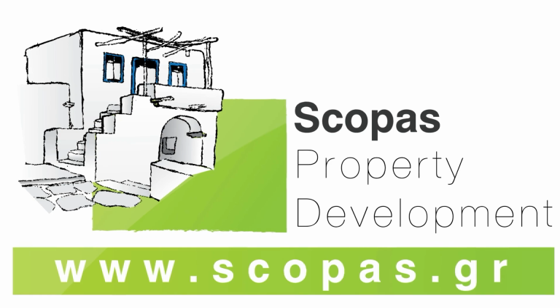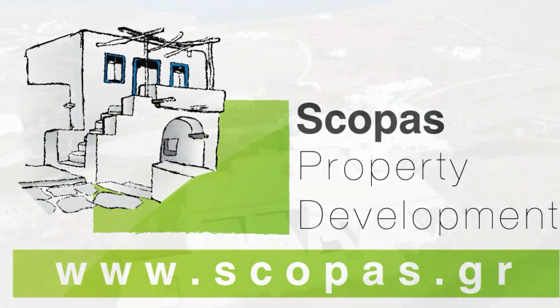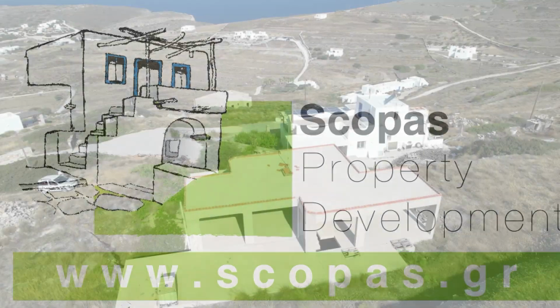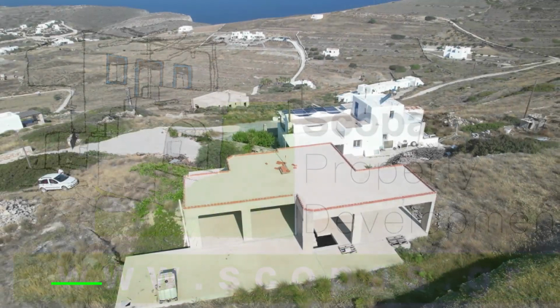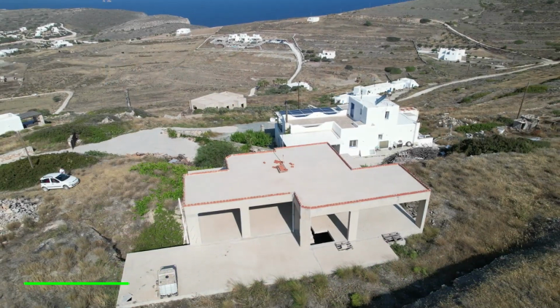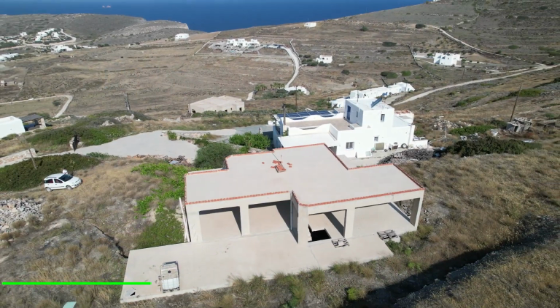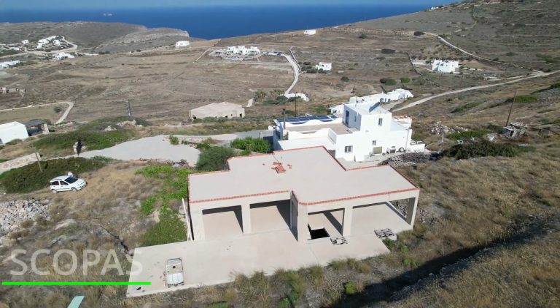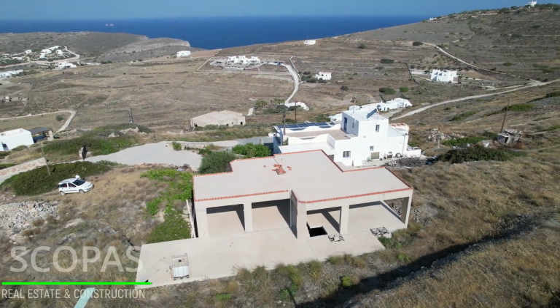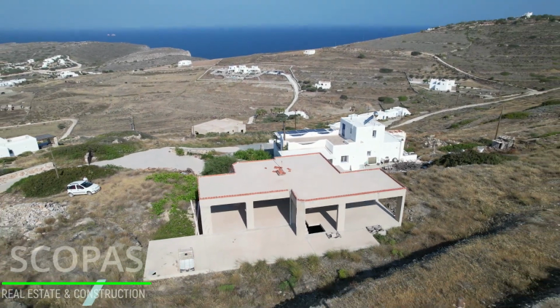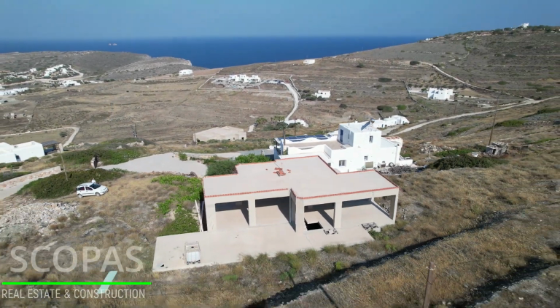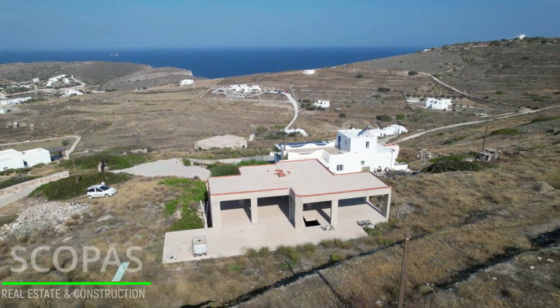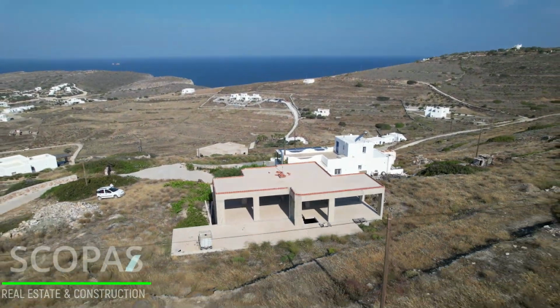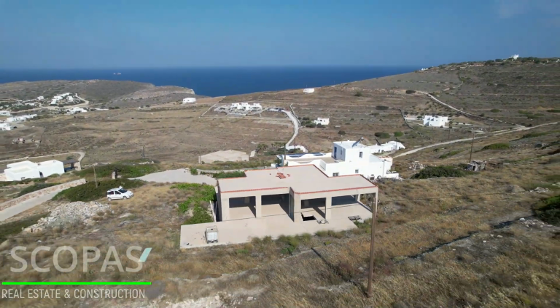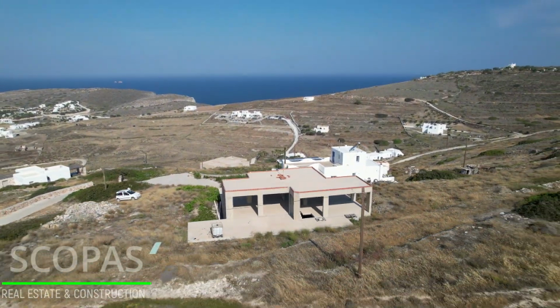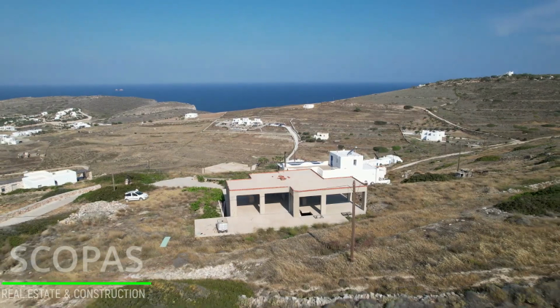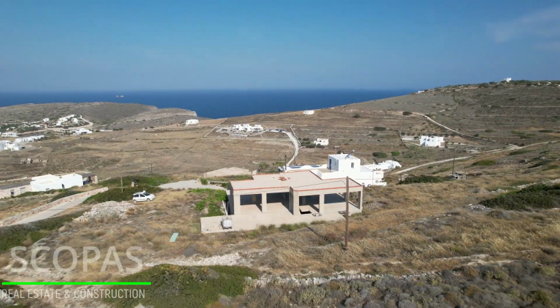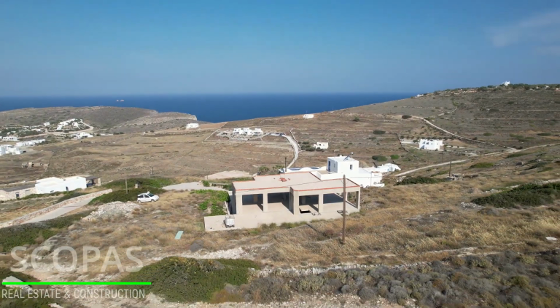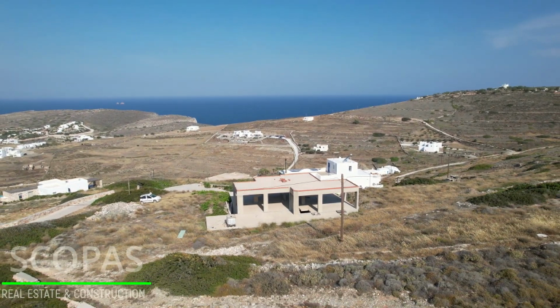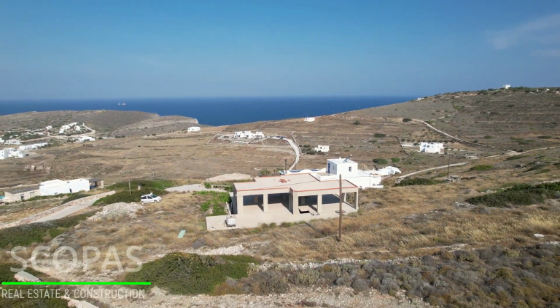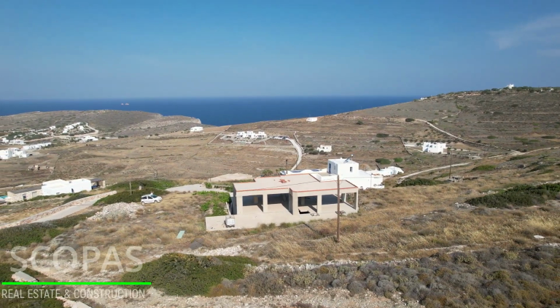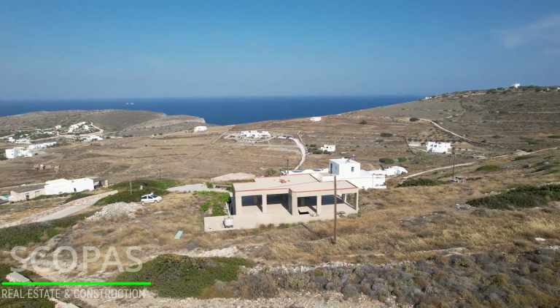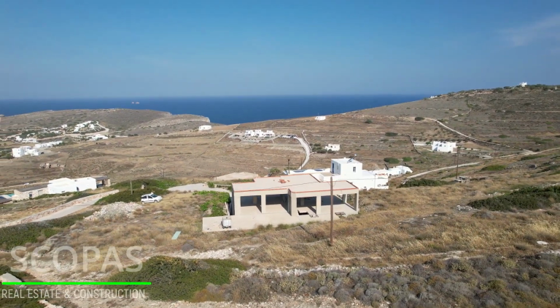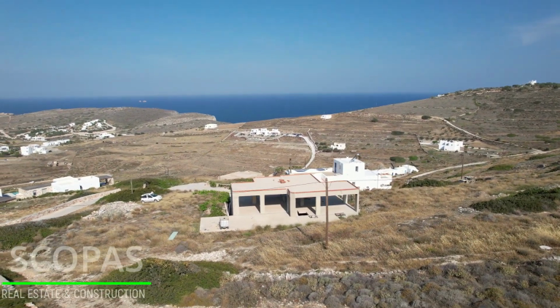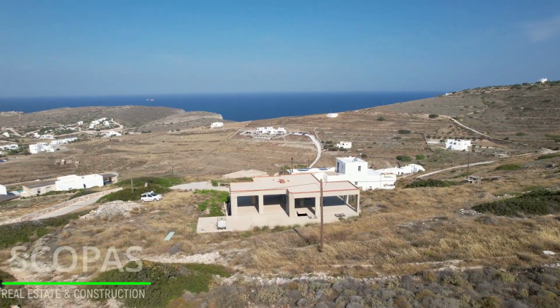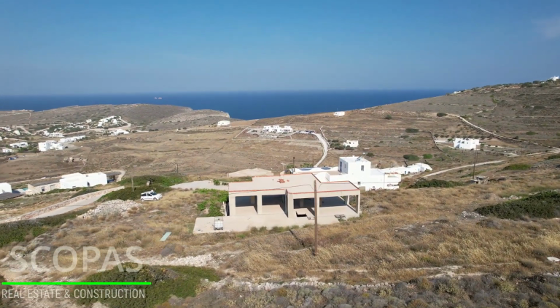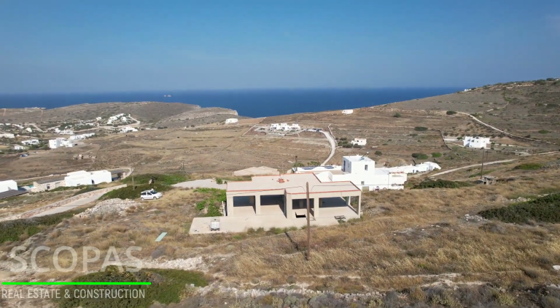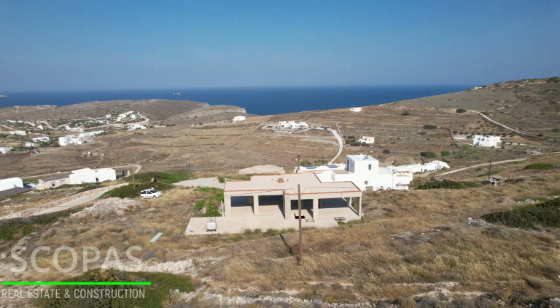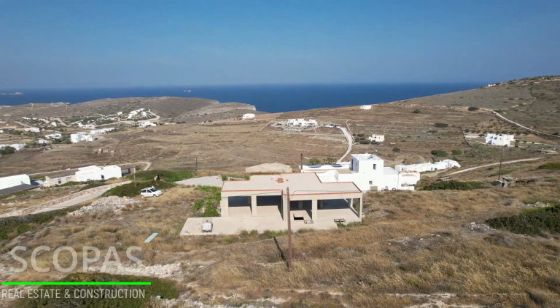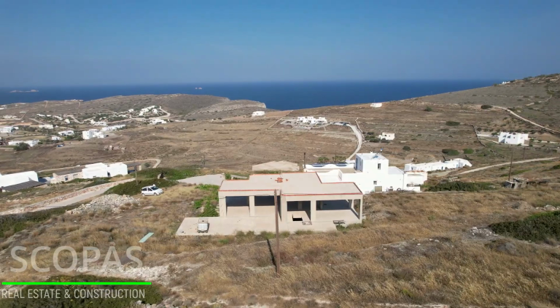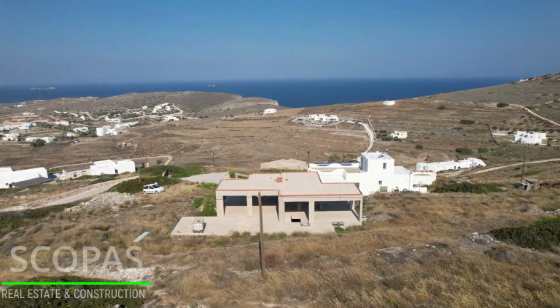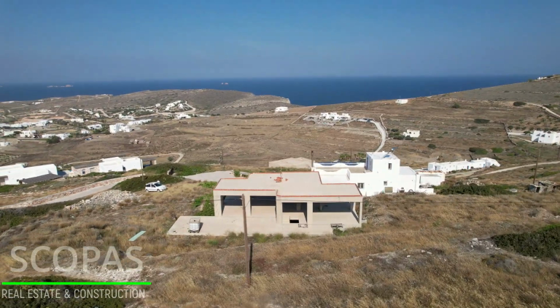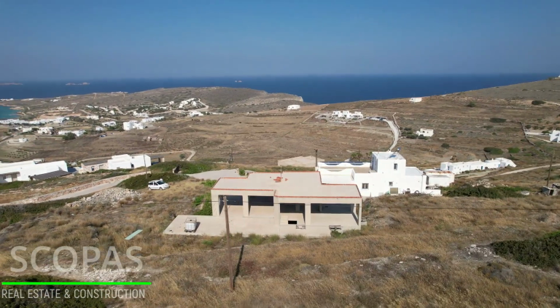Villa under construction for sale by Scopus Real Estate and Construction. This property is located on the western side of Paros, in the area of Crotiri, very close to Parakea Port.